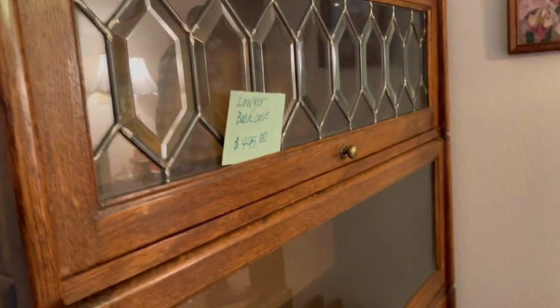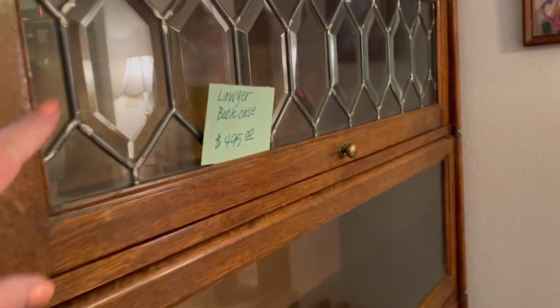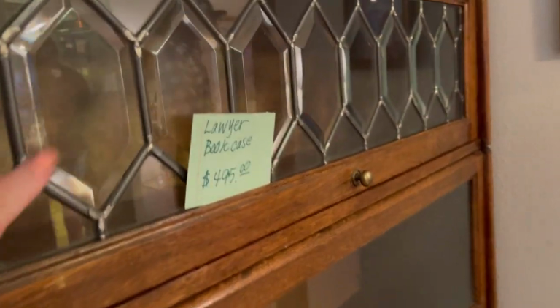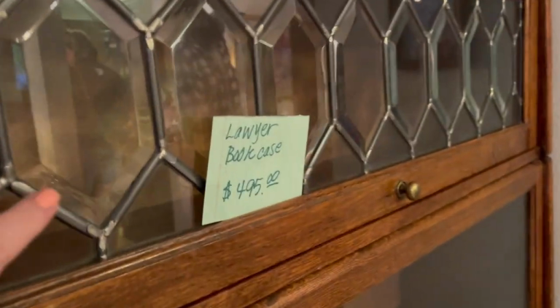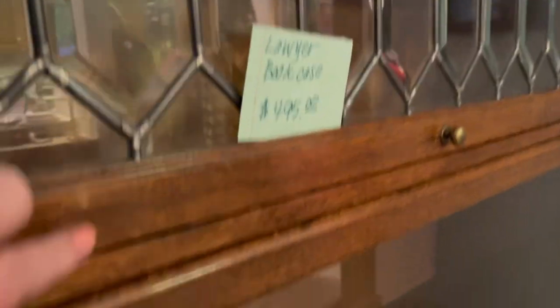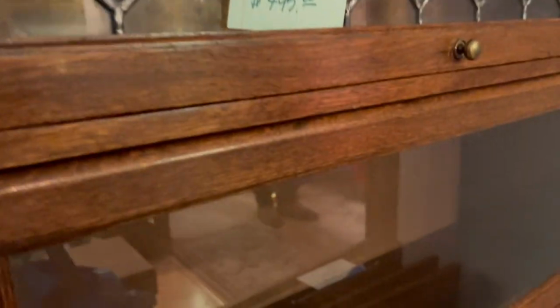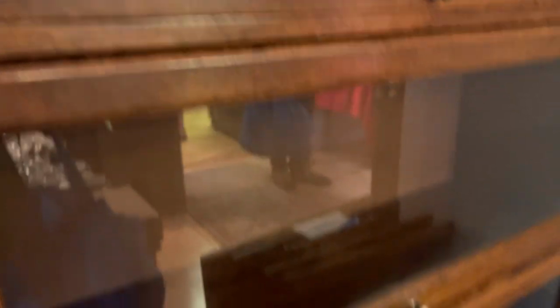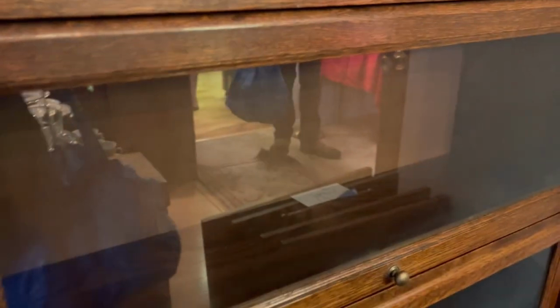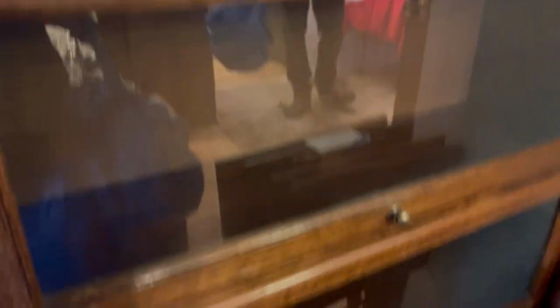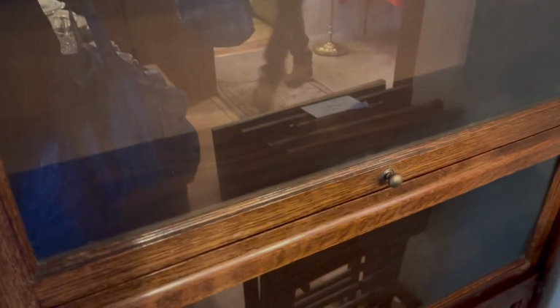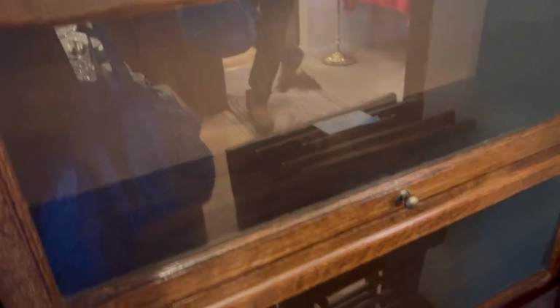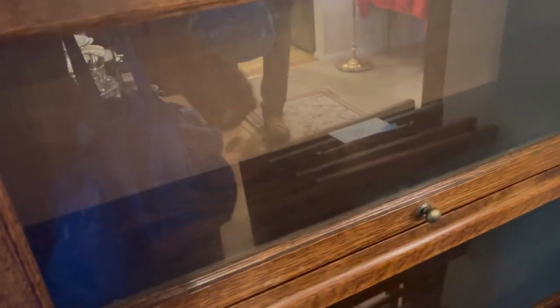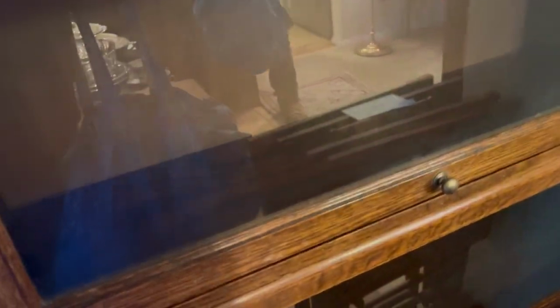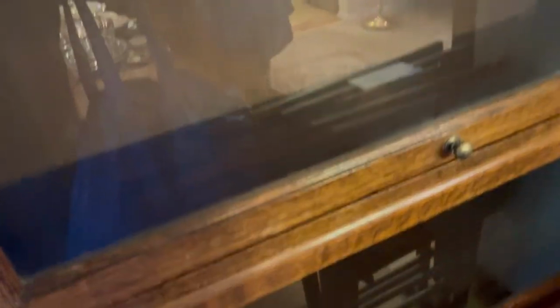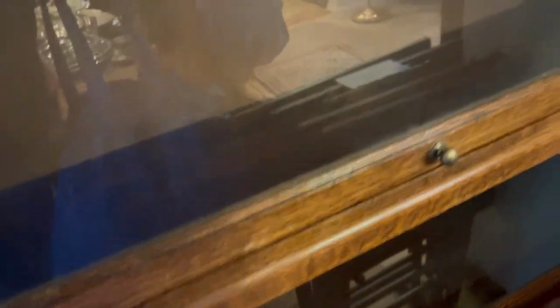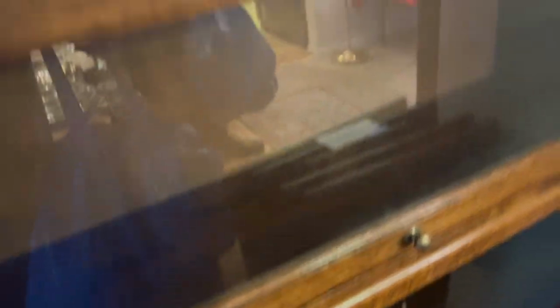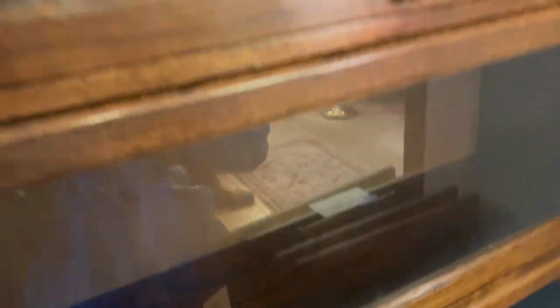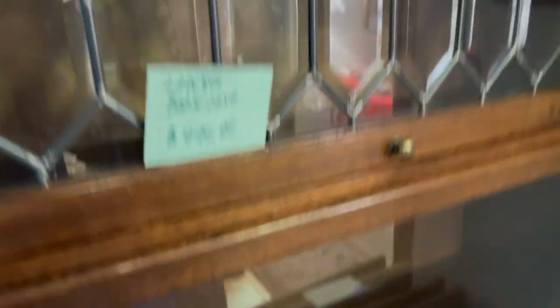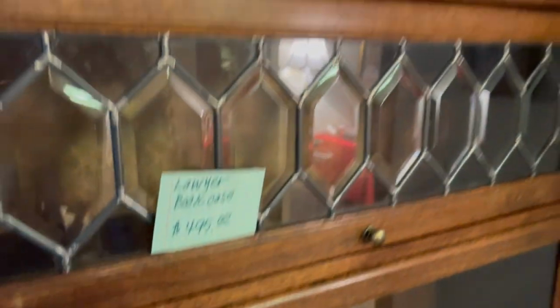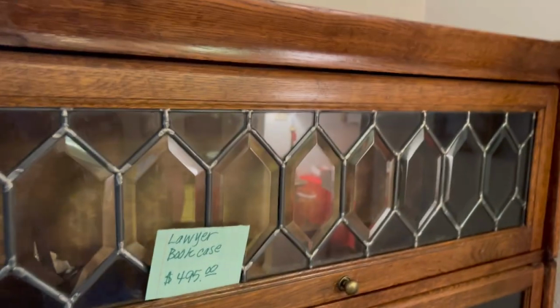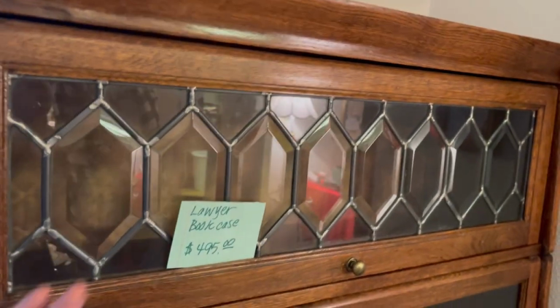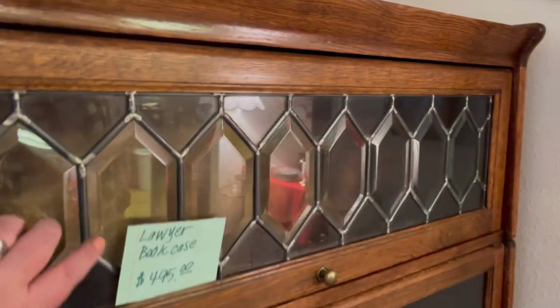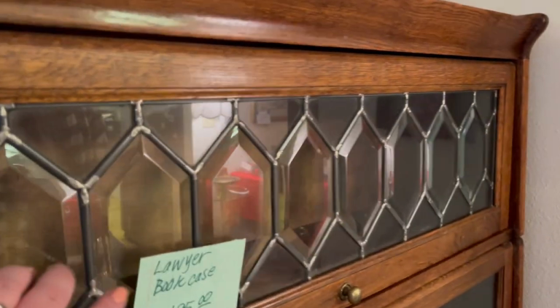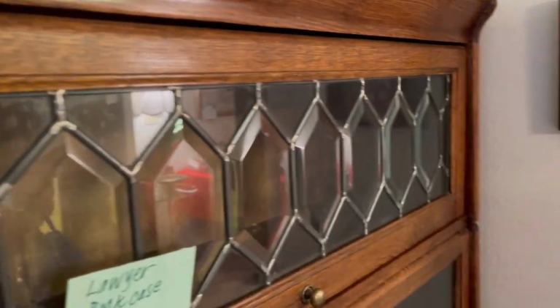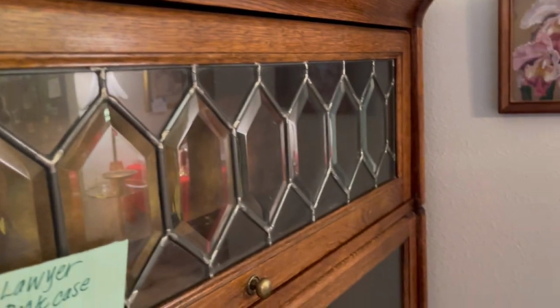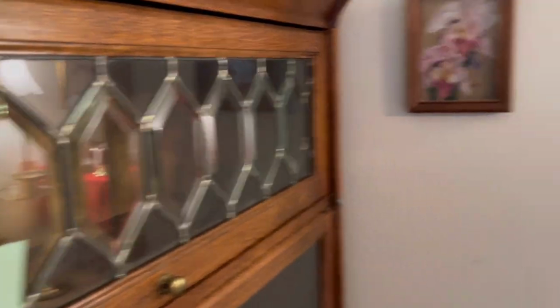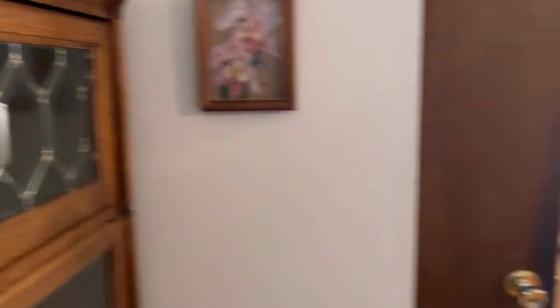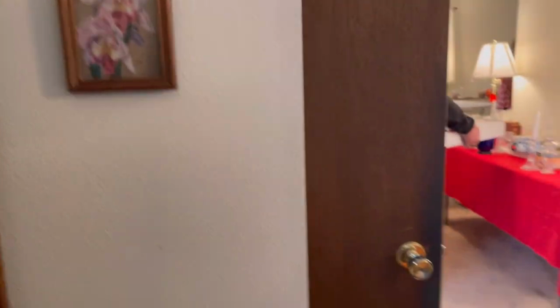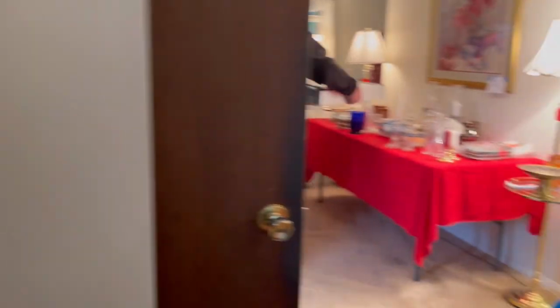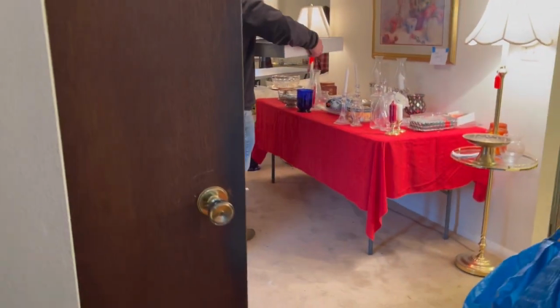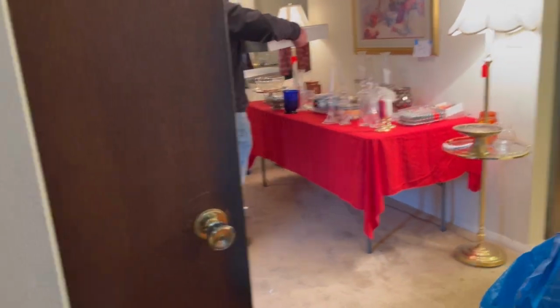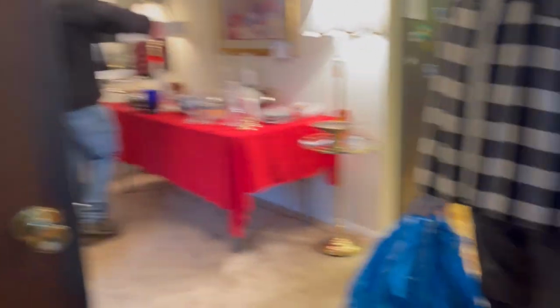I love this lawyer bookcase — that's really cool. This is kind of what we're looking for for the family room, David. Something like this but not quite this style — something a little more mid-century.